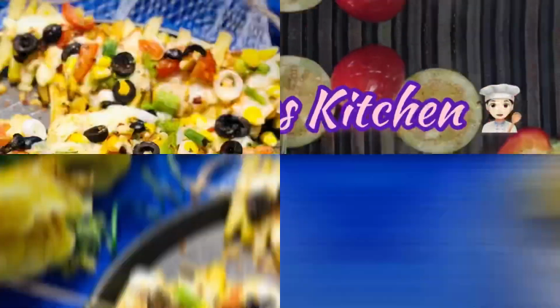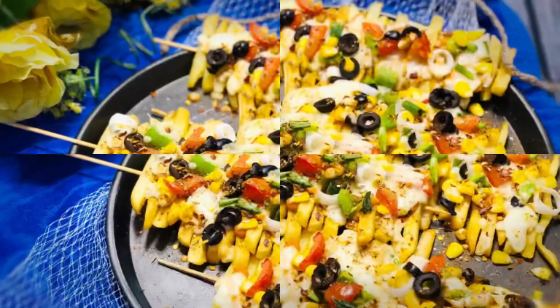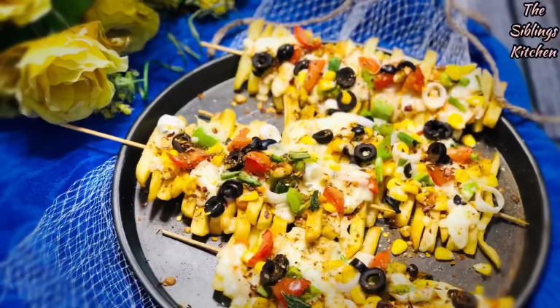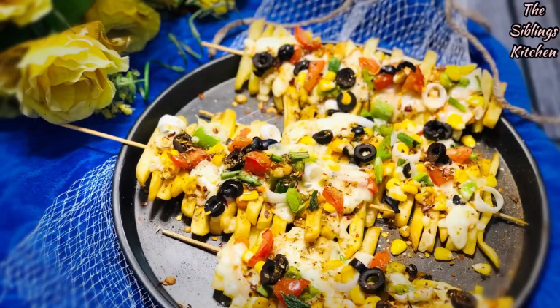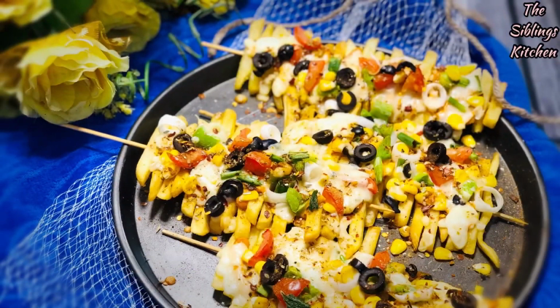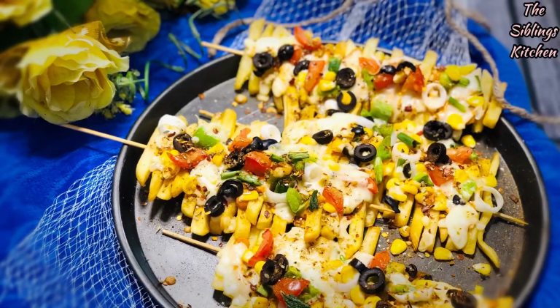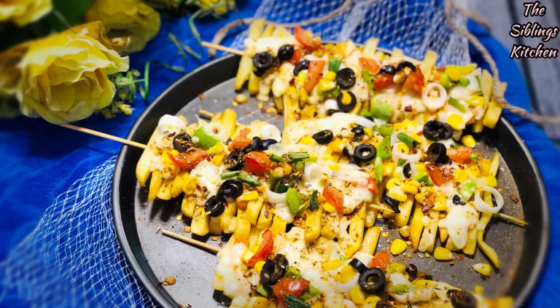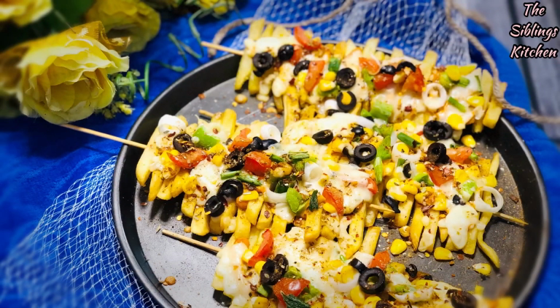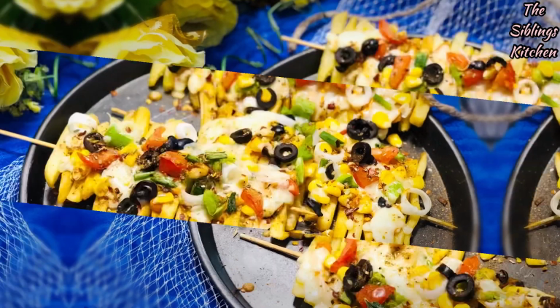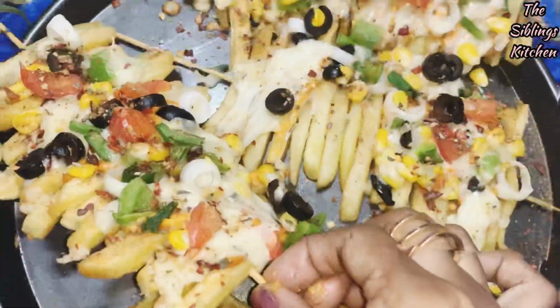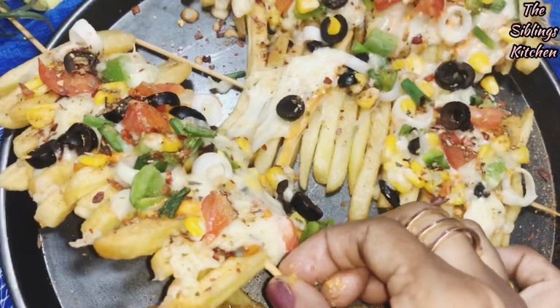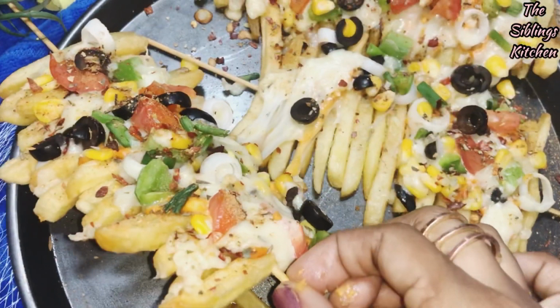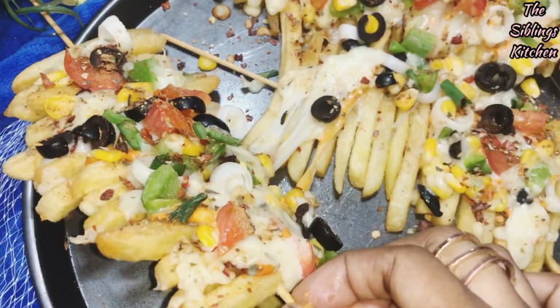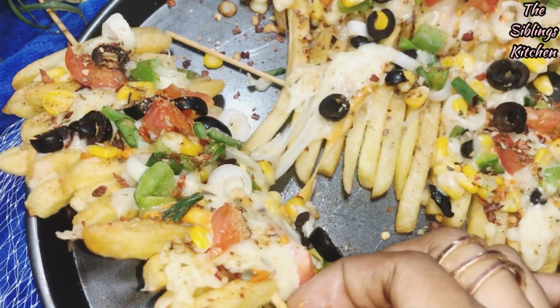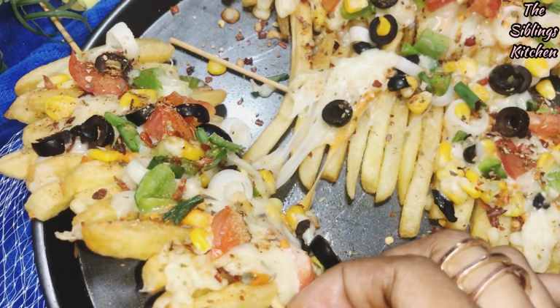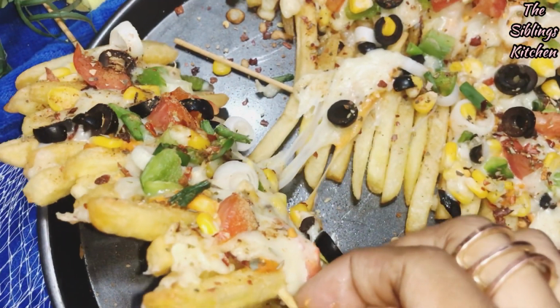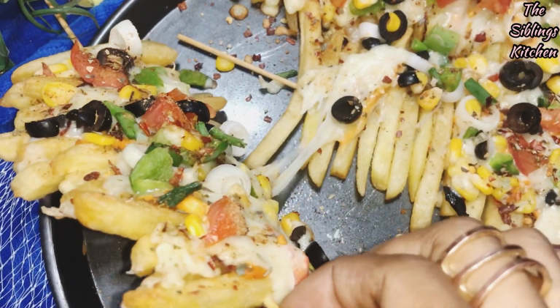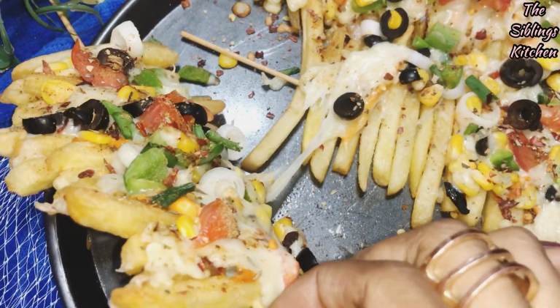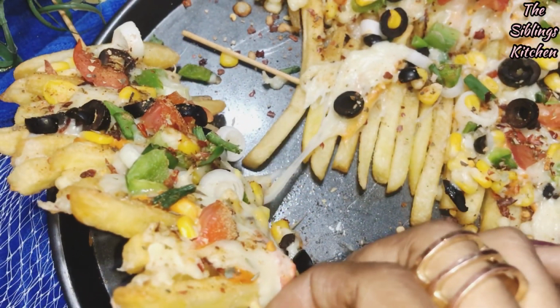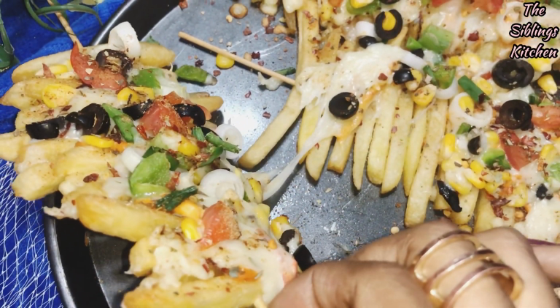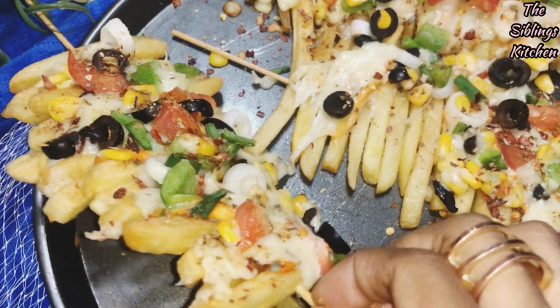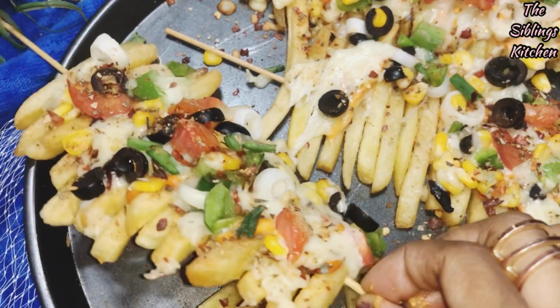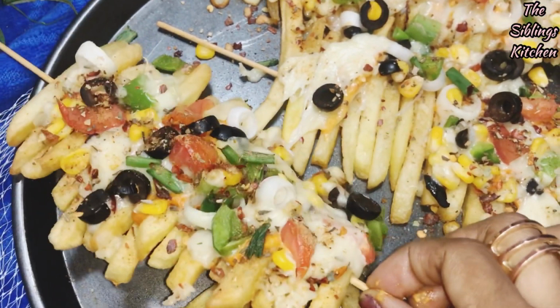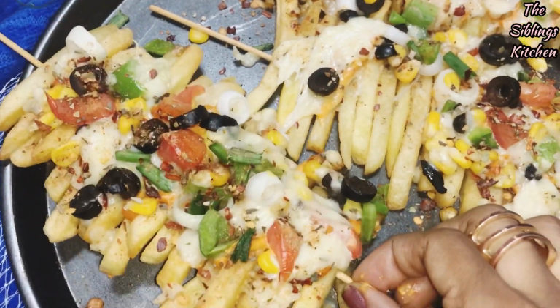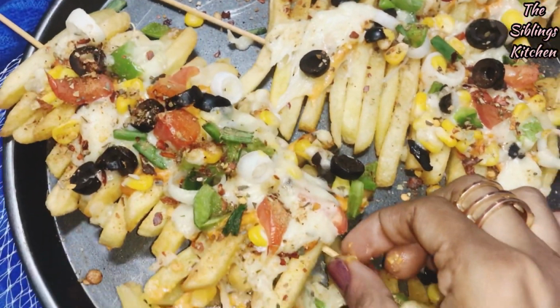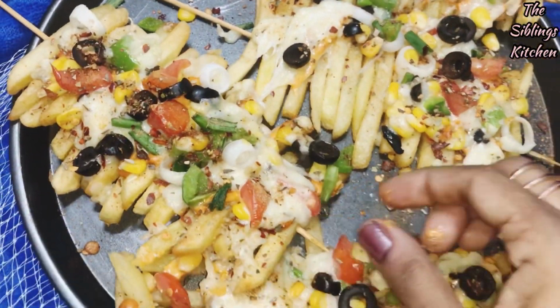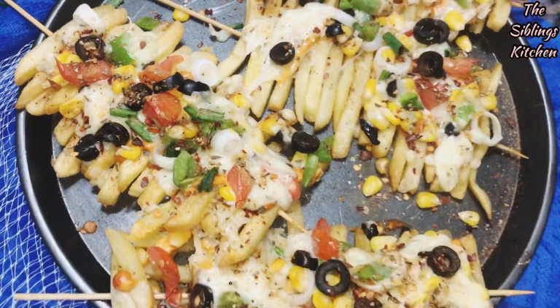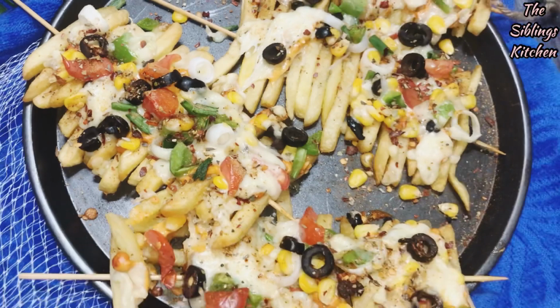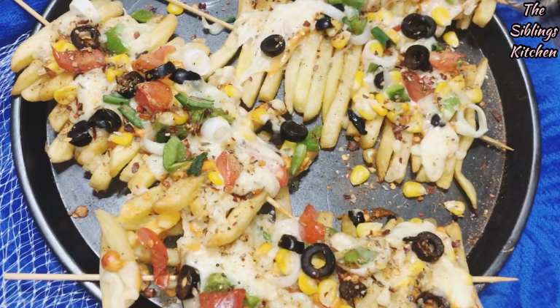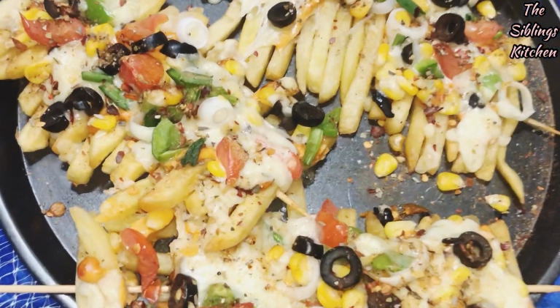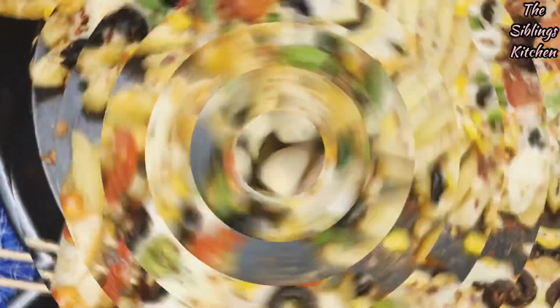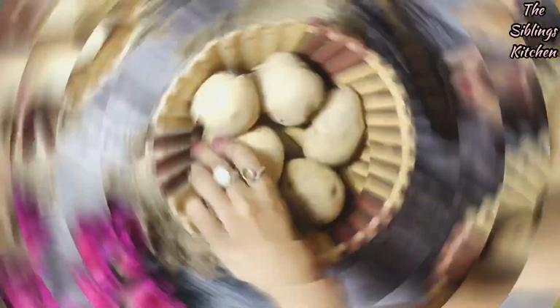First of all, we will start making this all-time favourite combination of french fries and cheesy pizza — the Frizza.